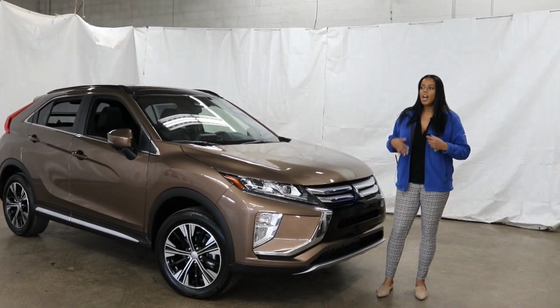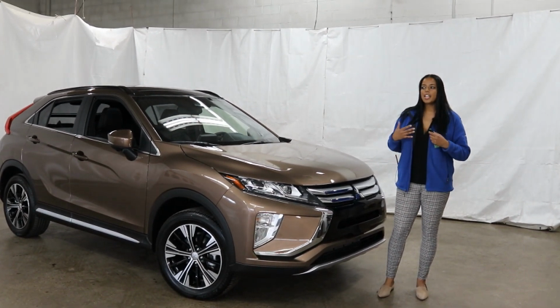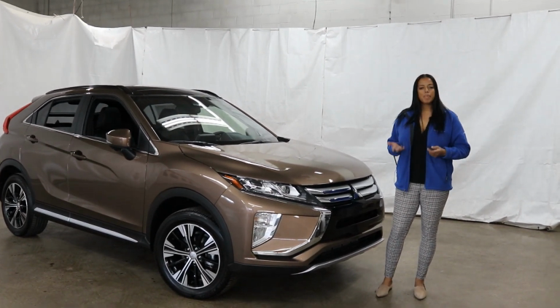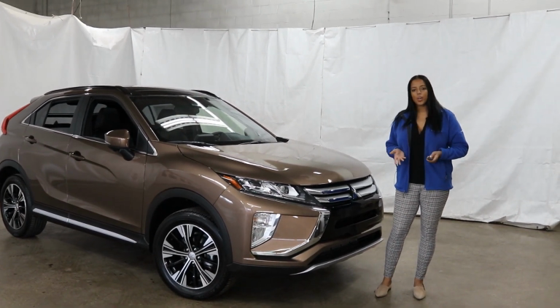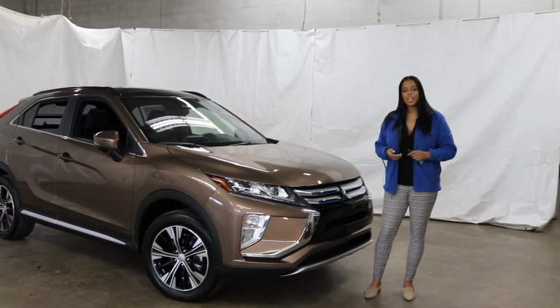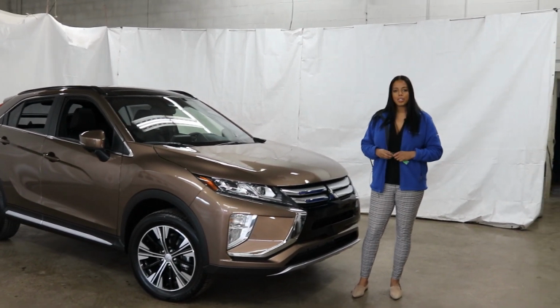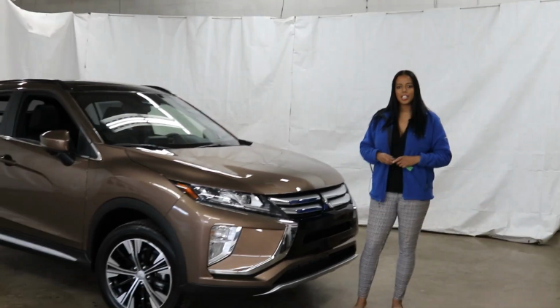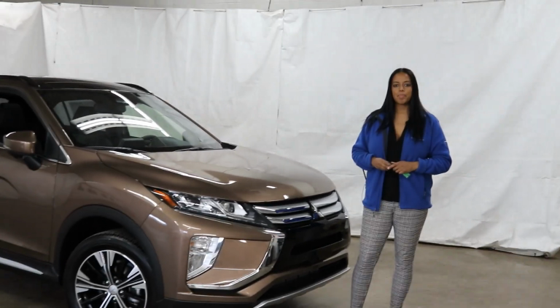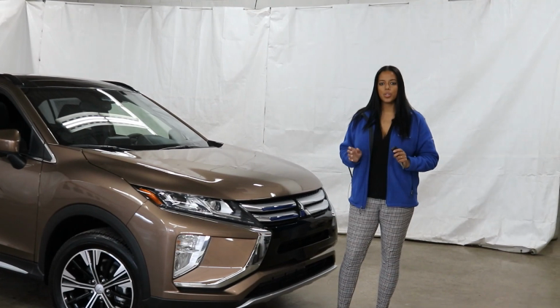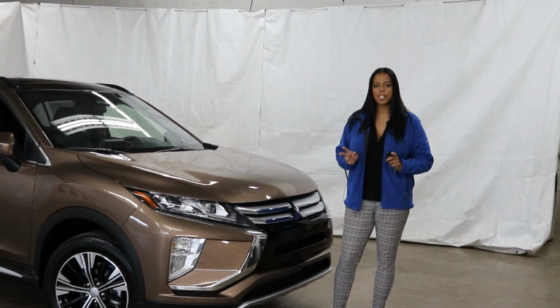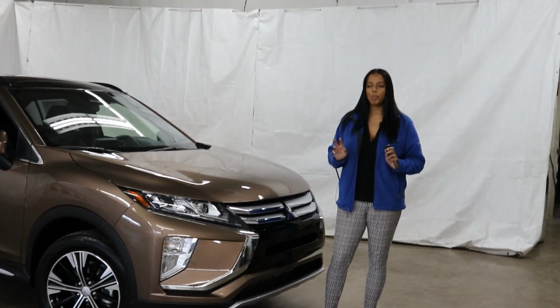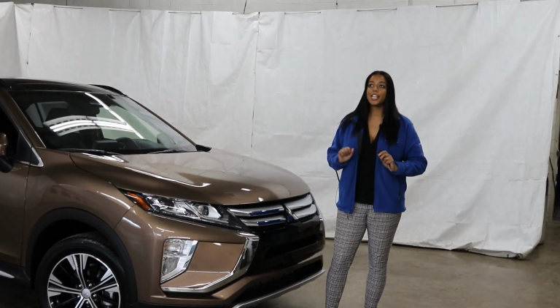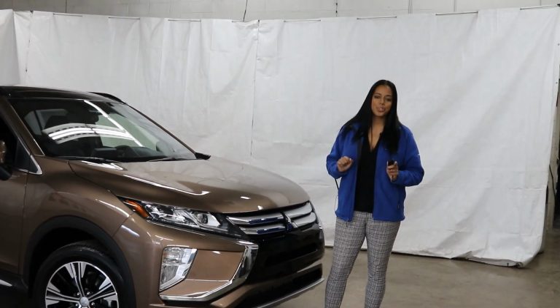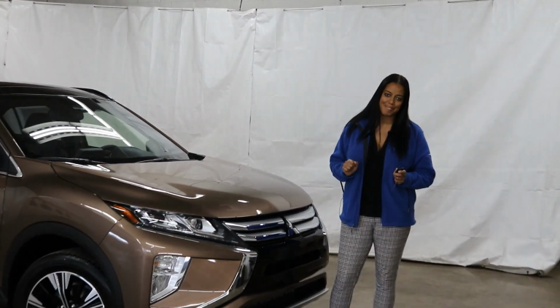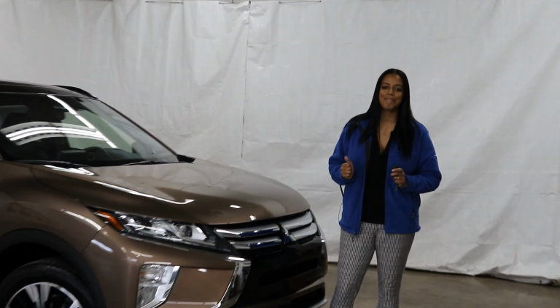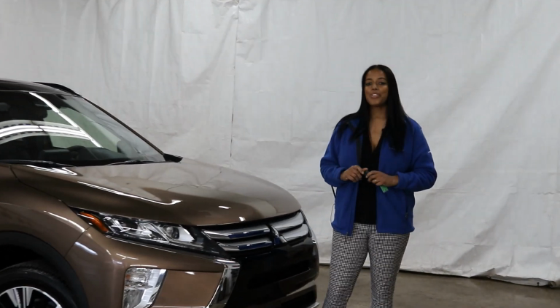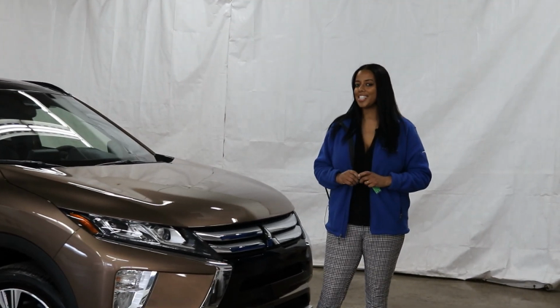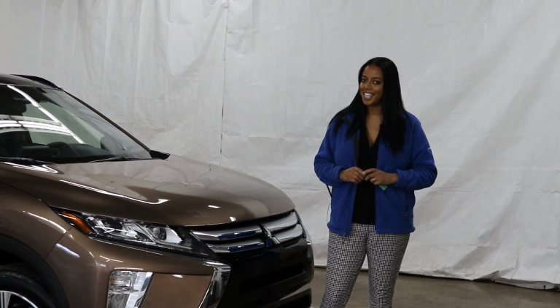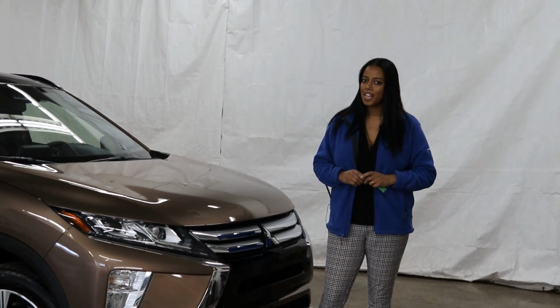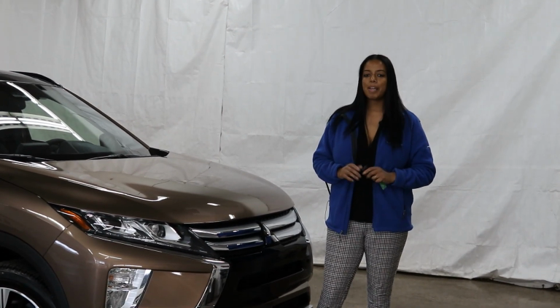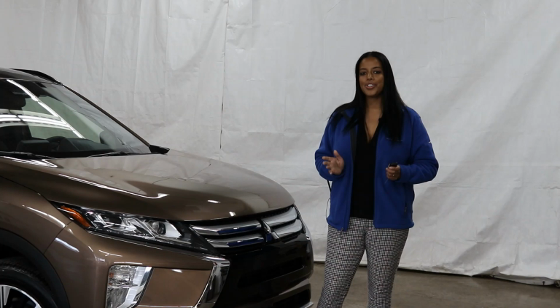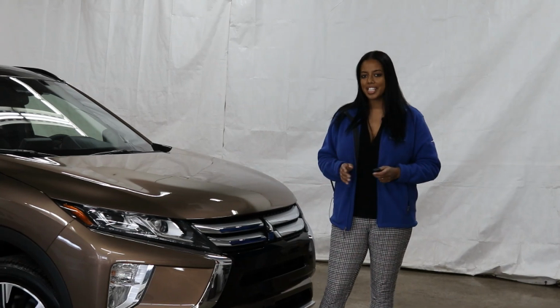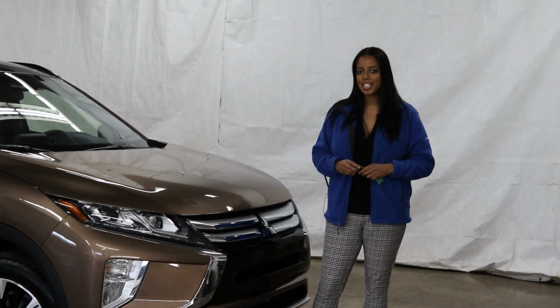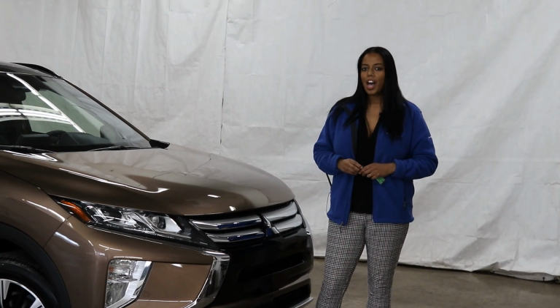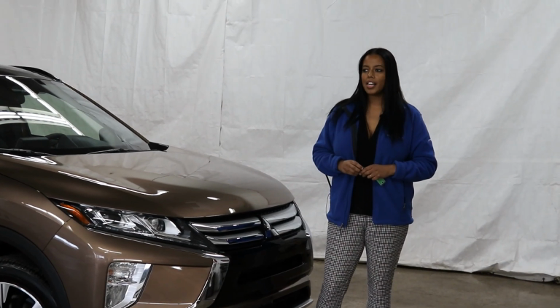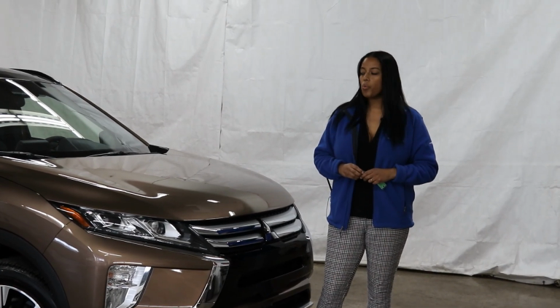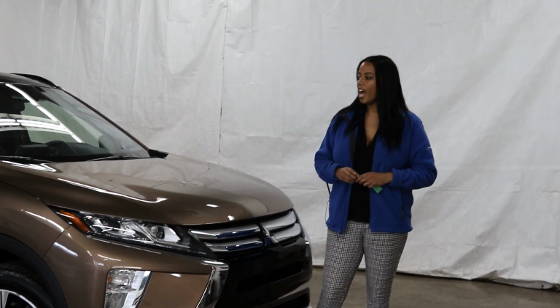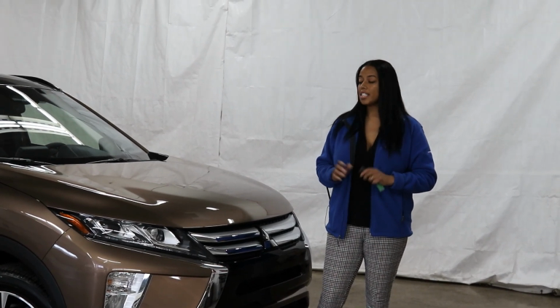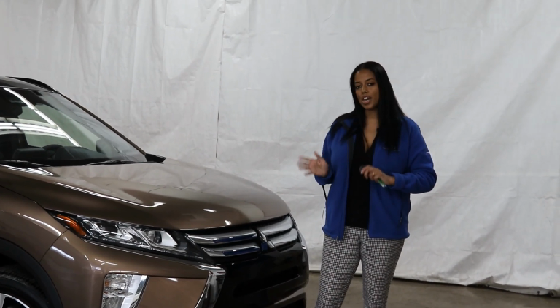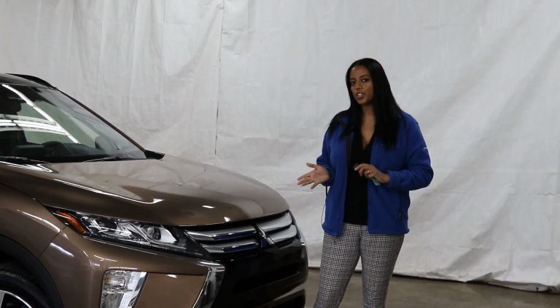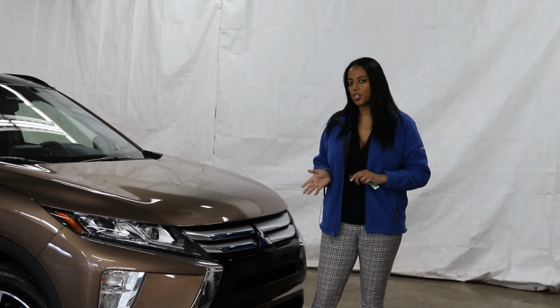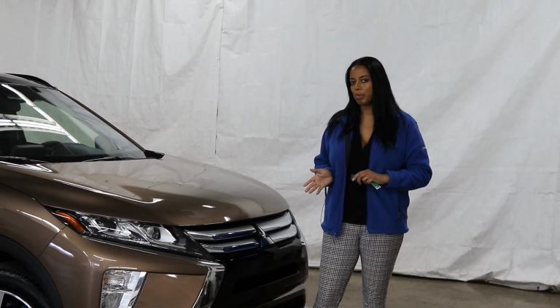As some of you may know, the Eclipse Cross is new to Mitsubishi. It came out in 2018 and it's making a huge success. We have had some changes for the 2020 model.